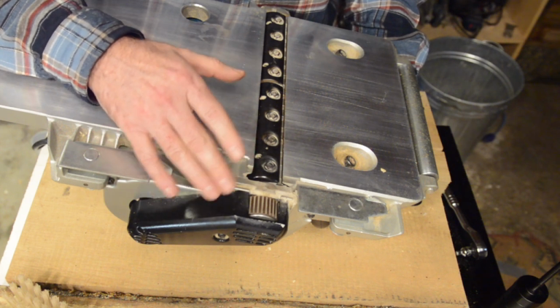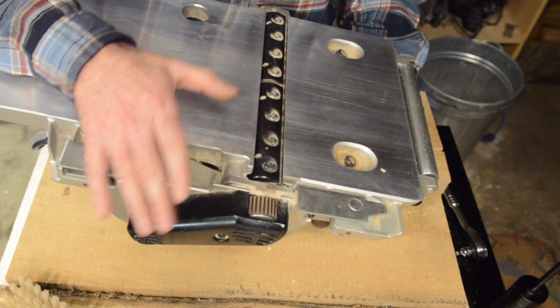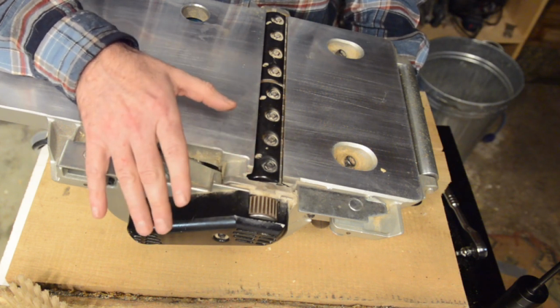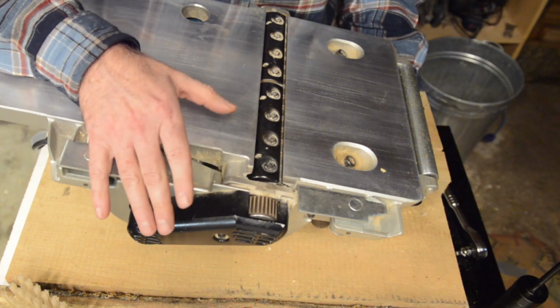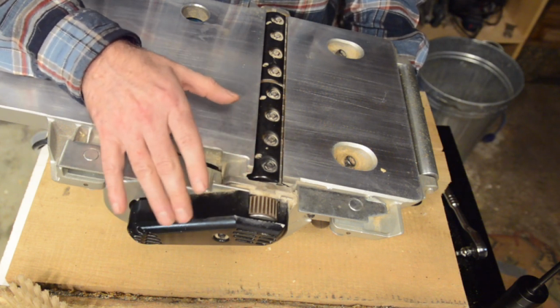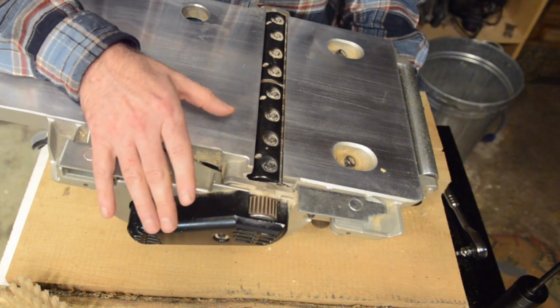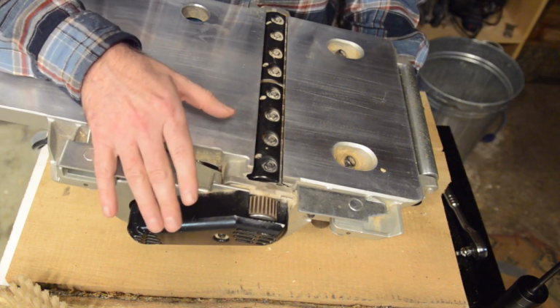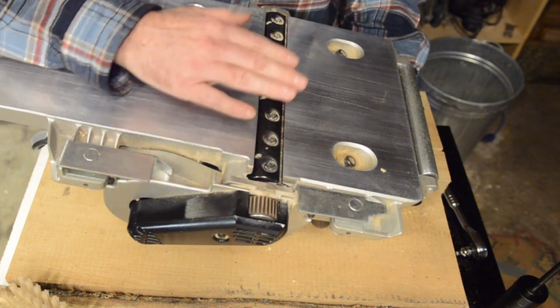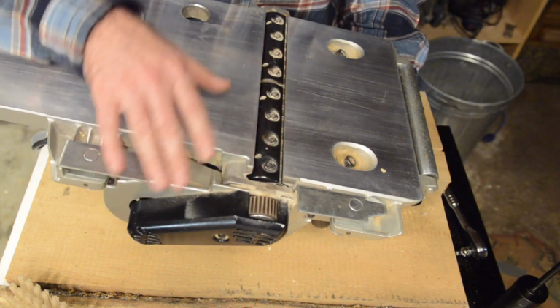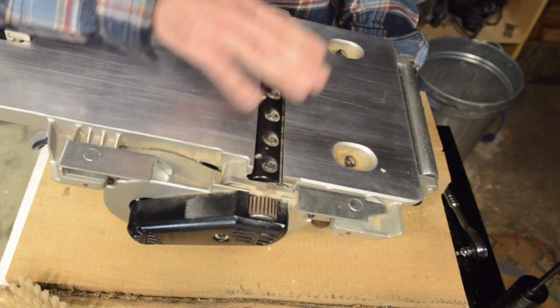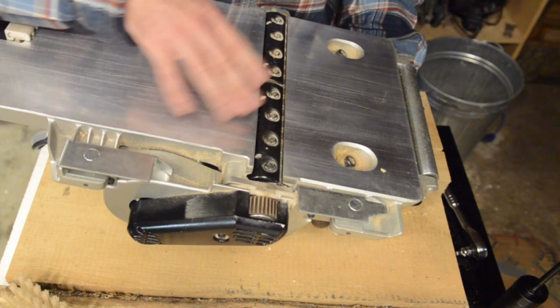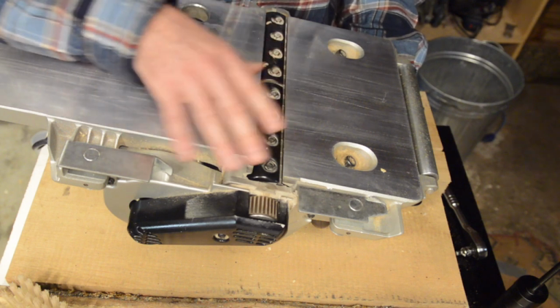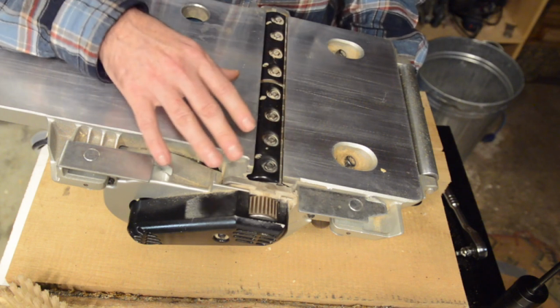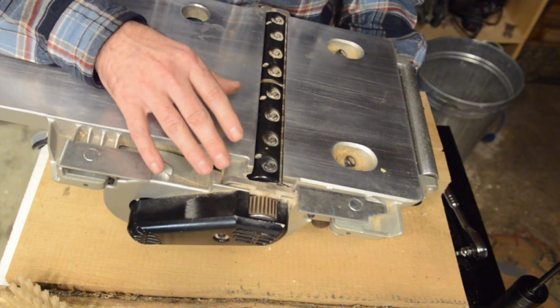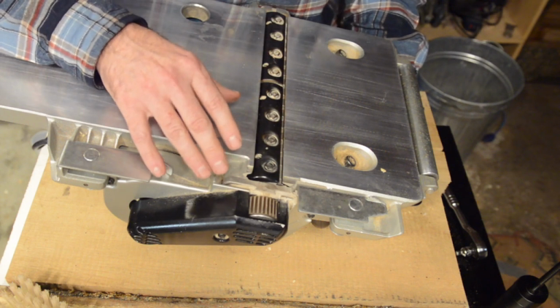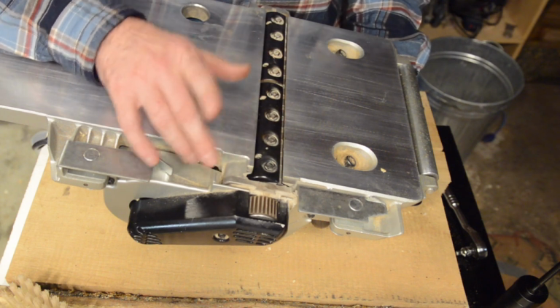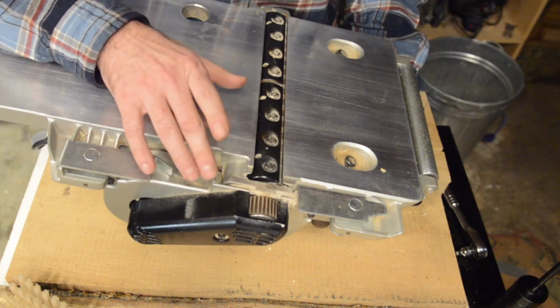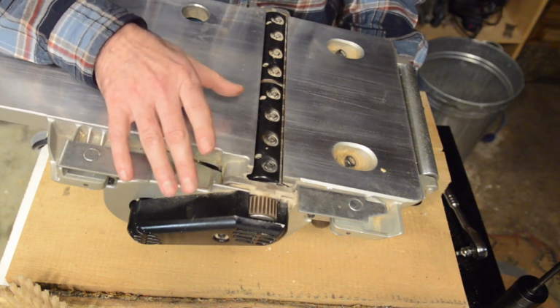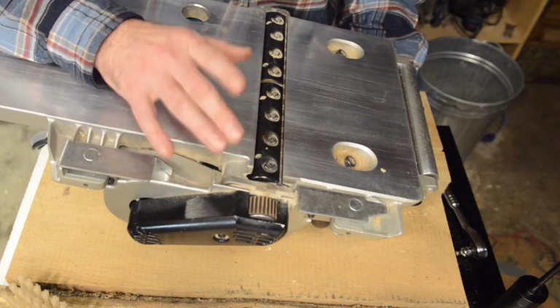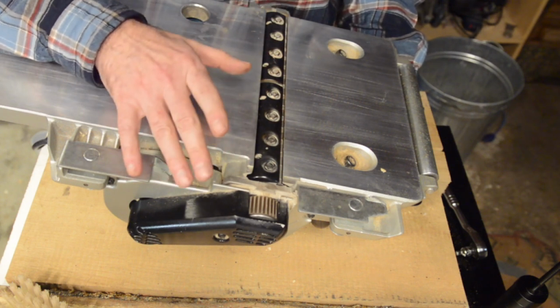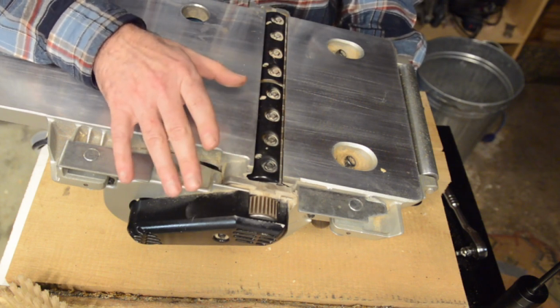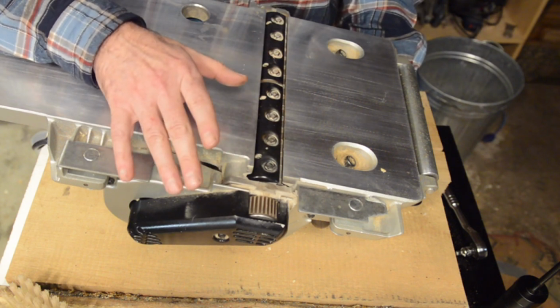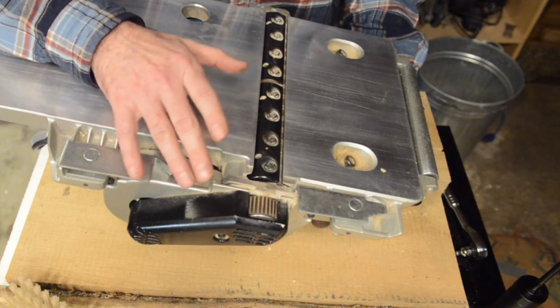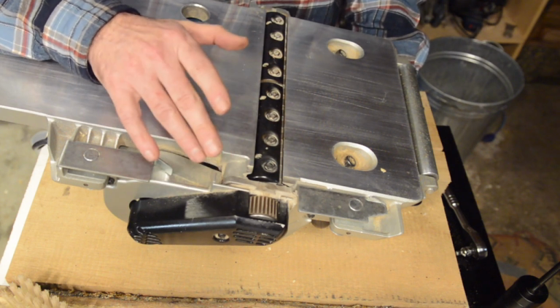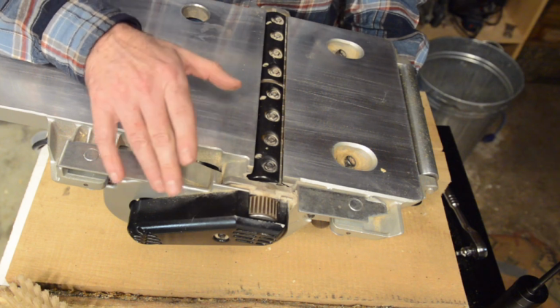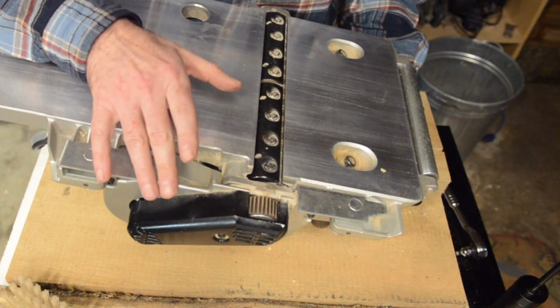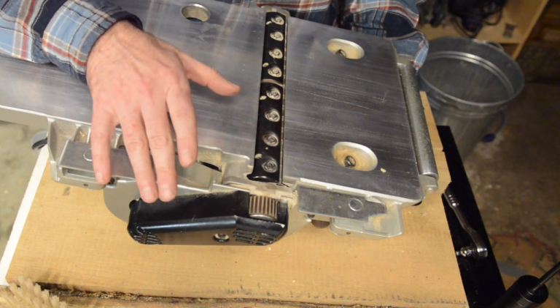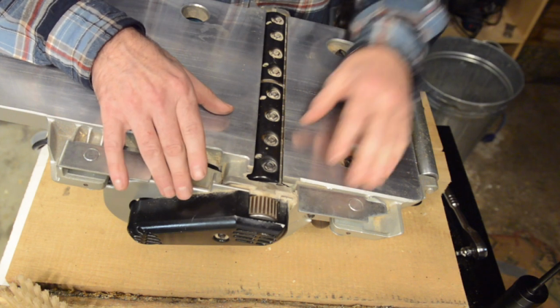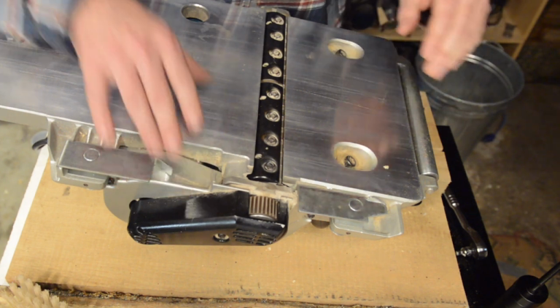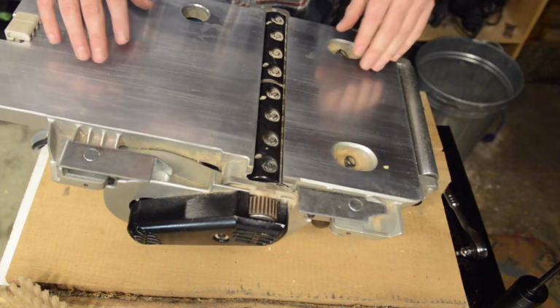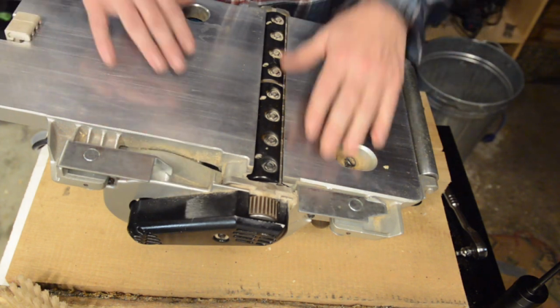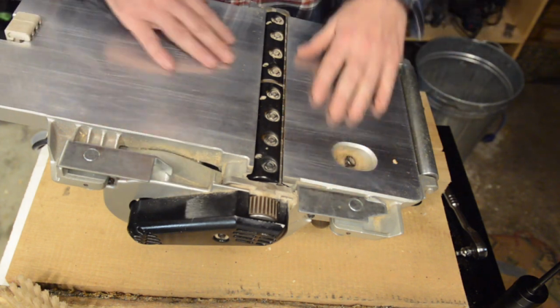Within the normal operating range, one heavier cut dulls the knives less than two lighter passes, so it pays to run a more aggressive cut when you can.